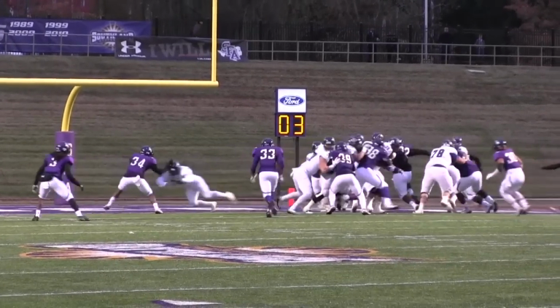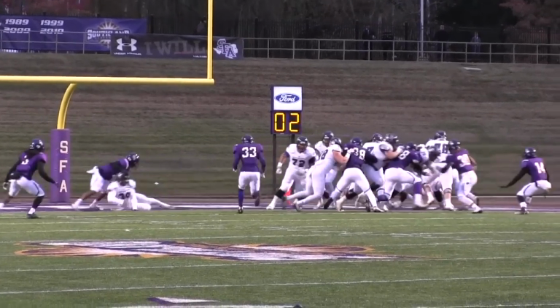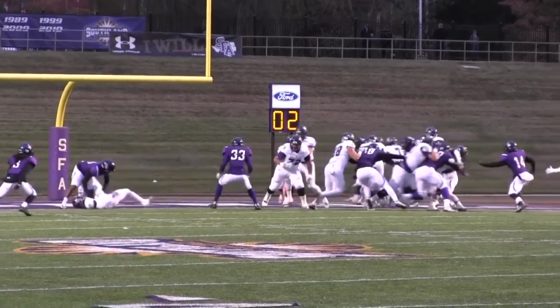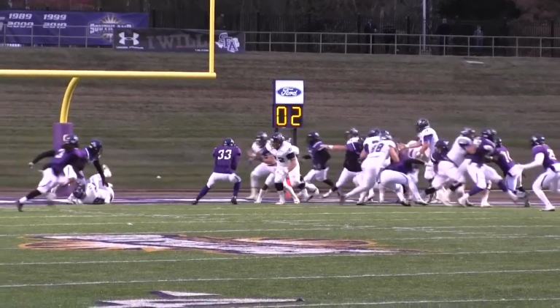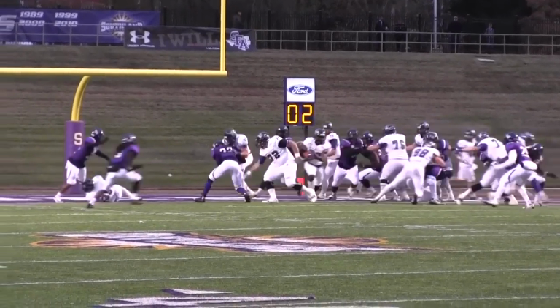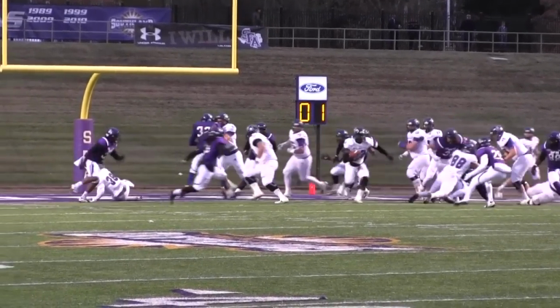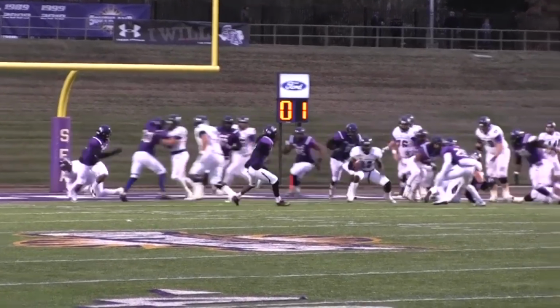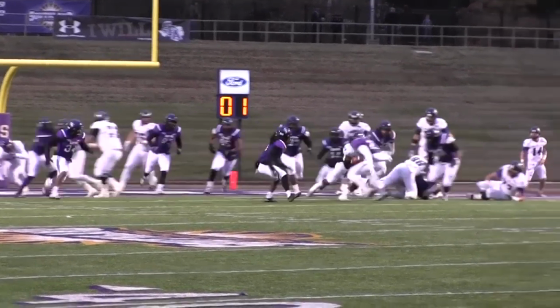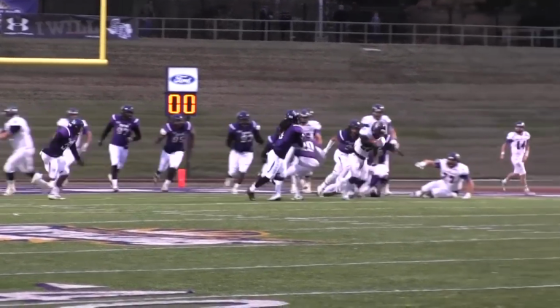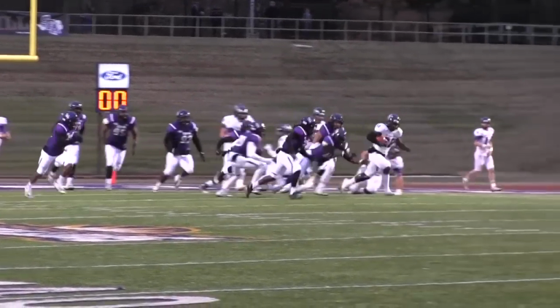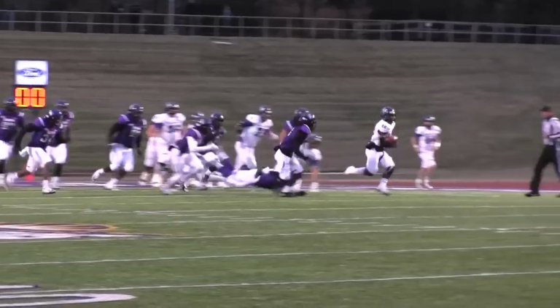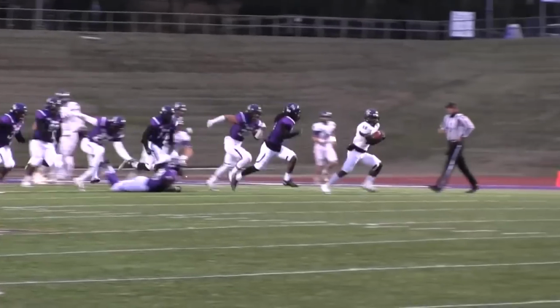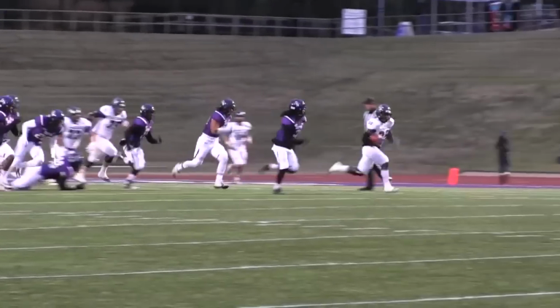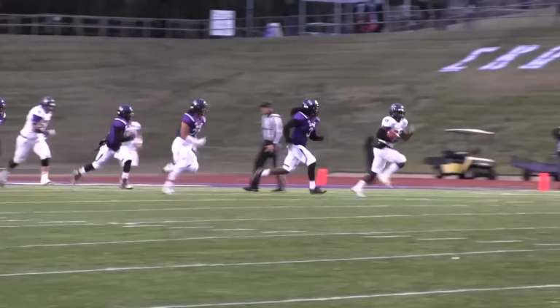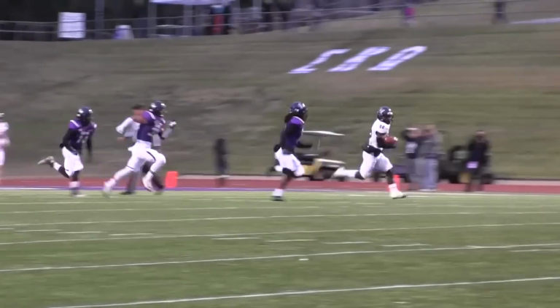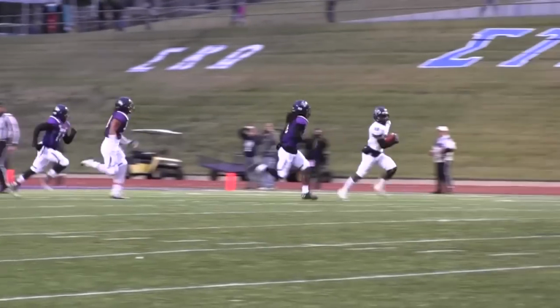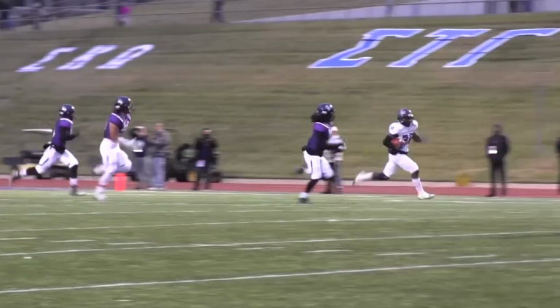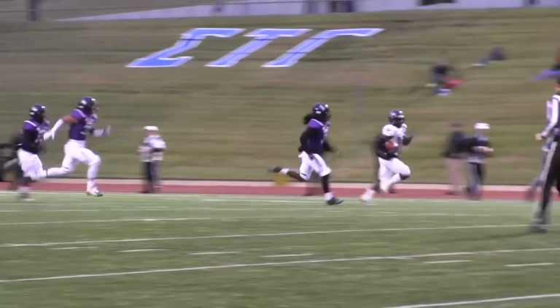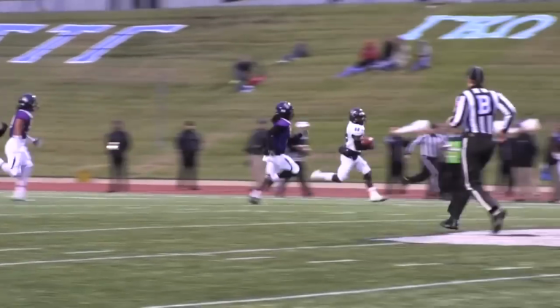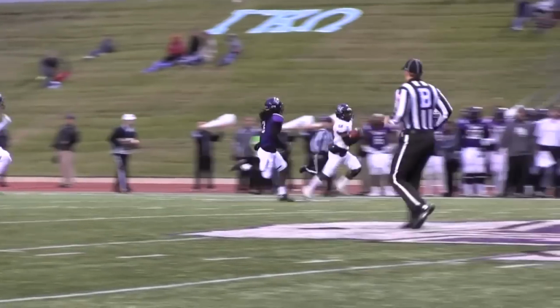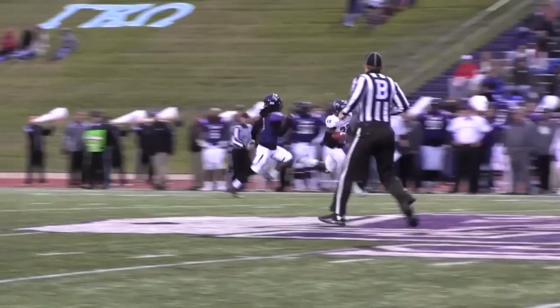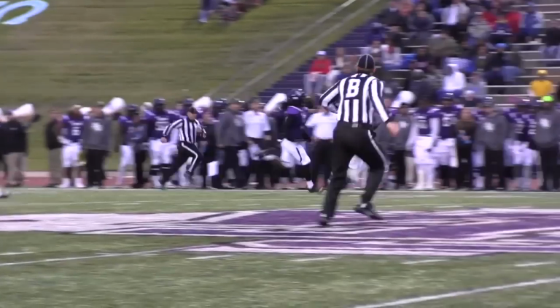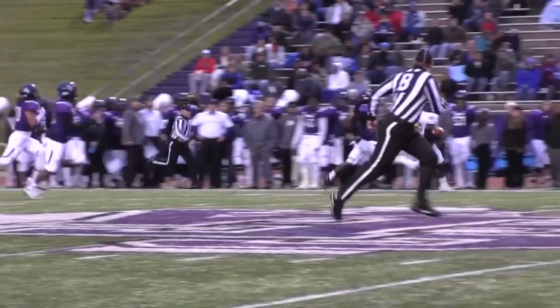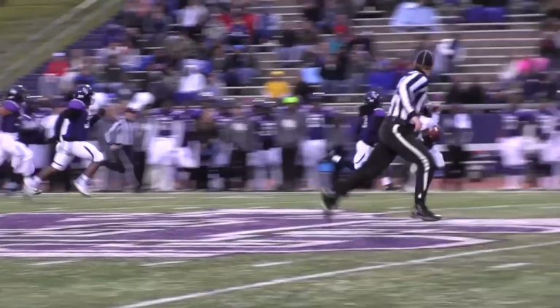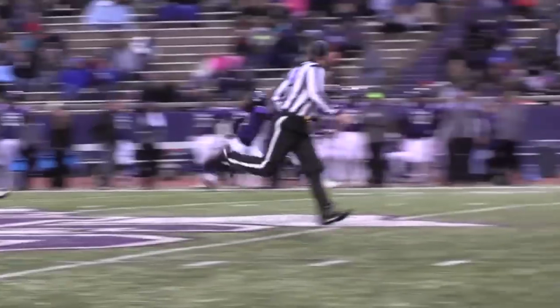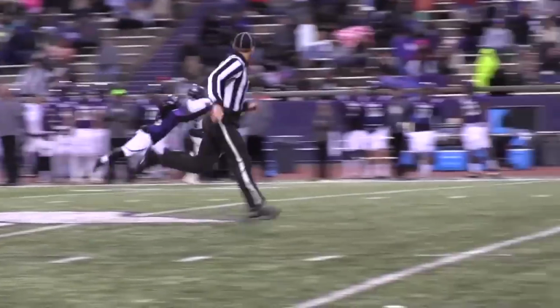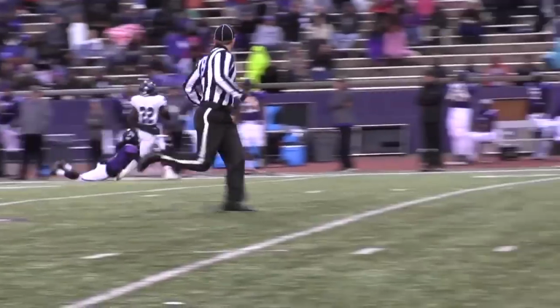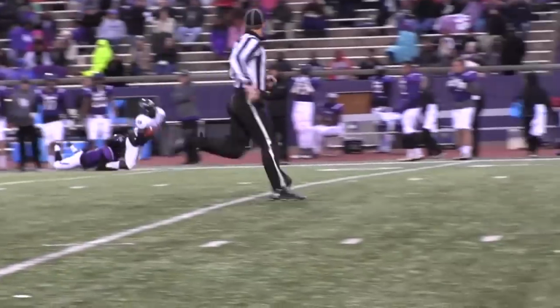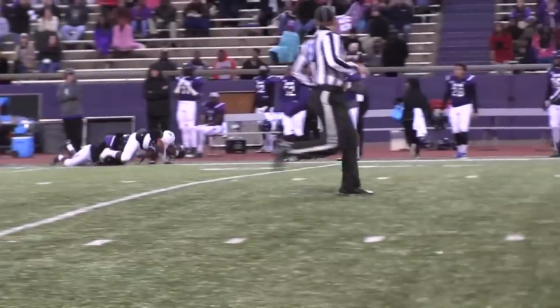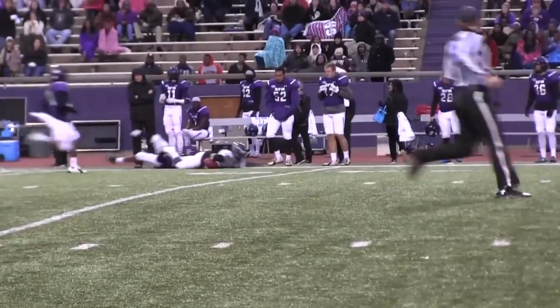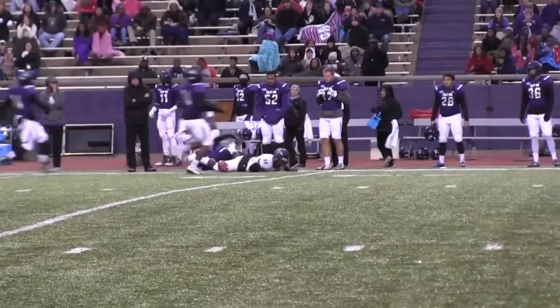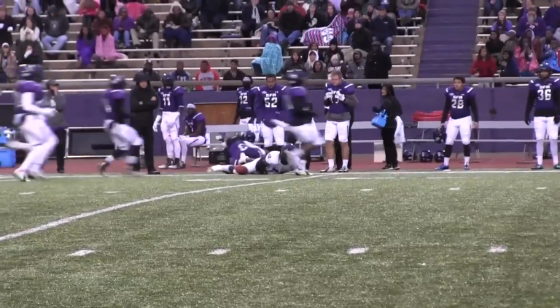Deandre running right — Deandre's got a hole! Across the 10, to the 15, to the 20 — Deandre near sideline — 30, to the 35, 40 — Deandre across the 50!